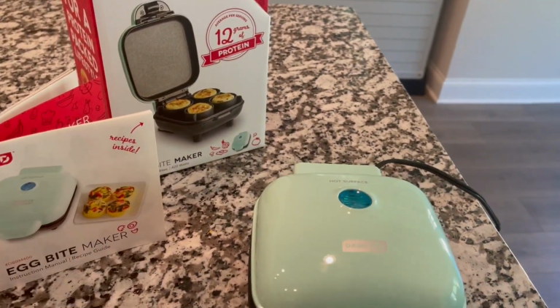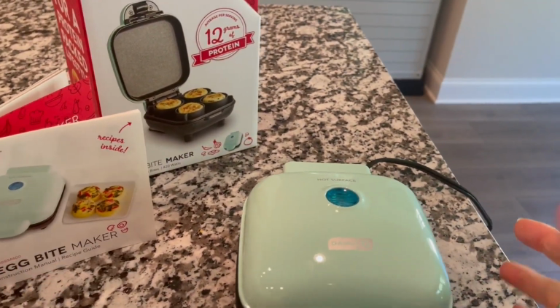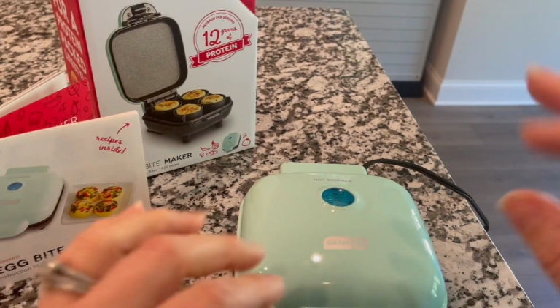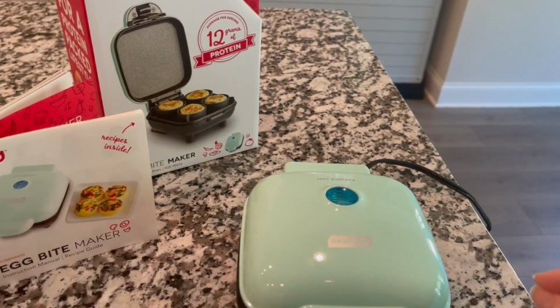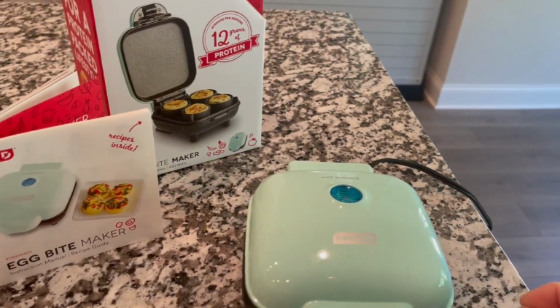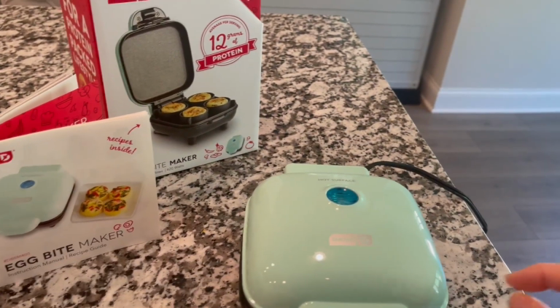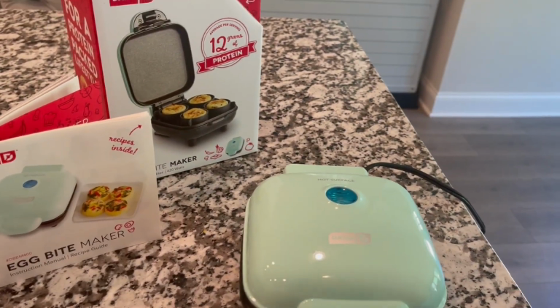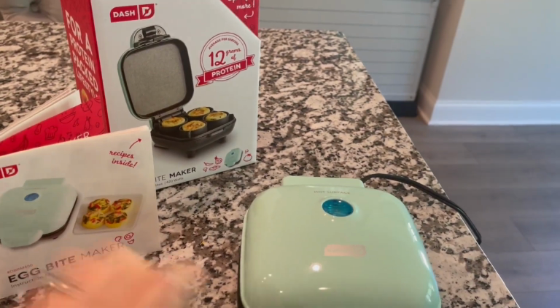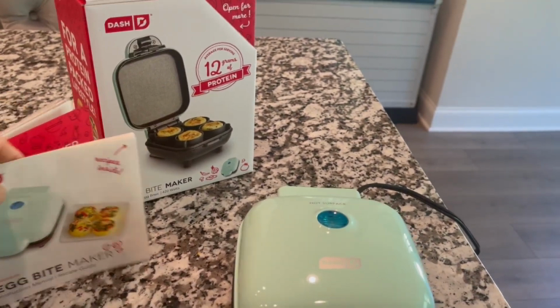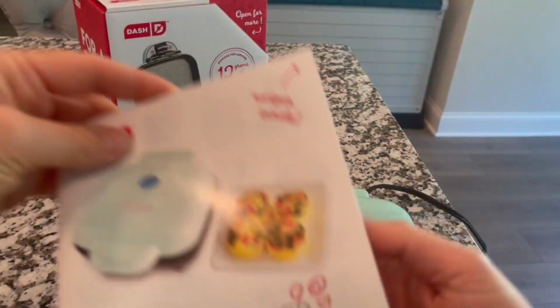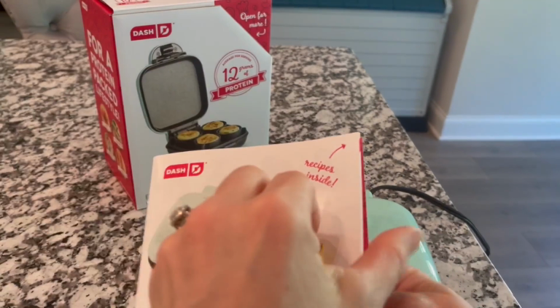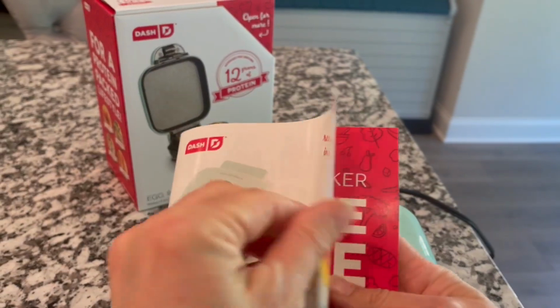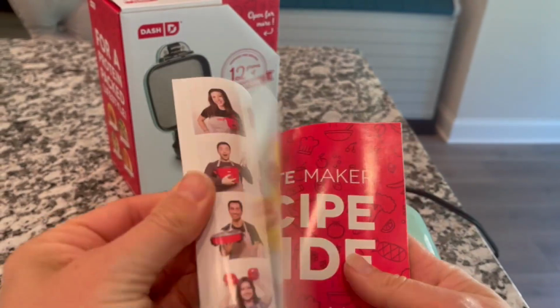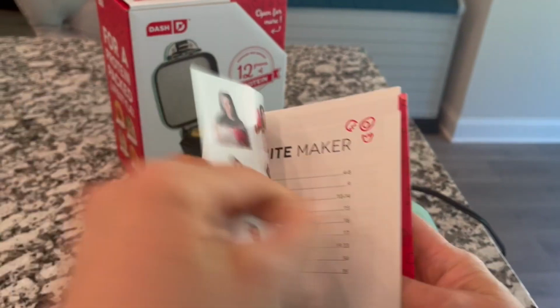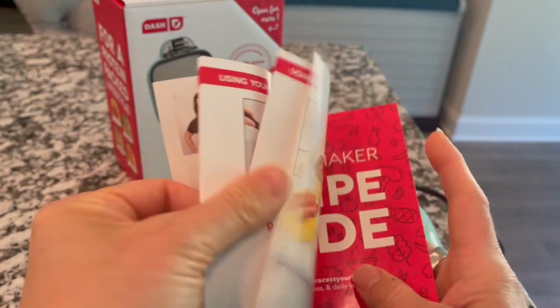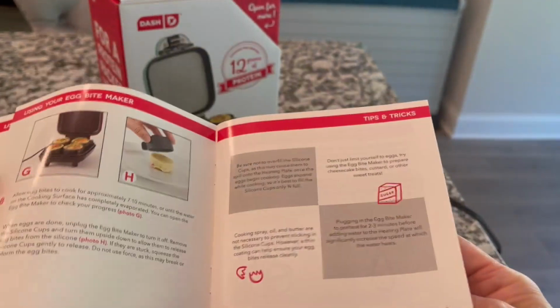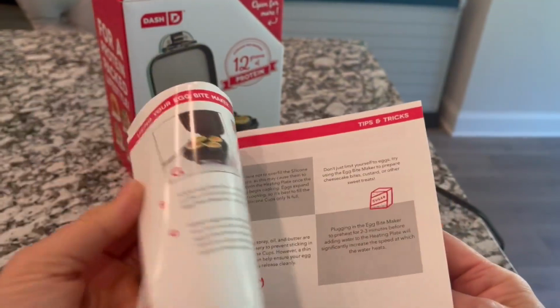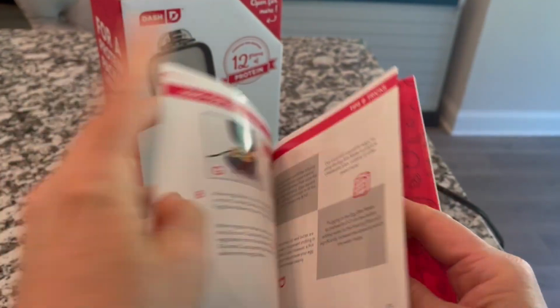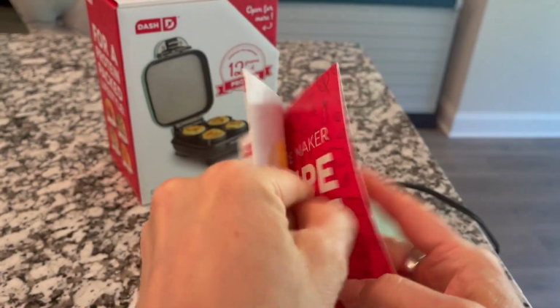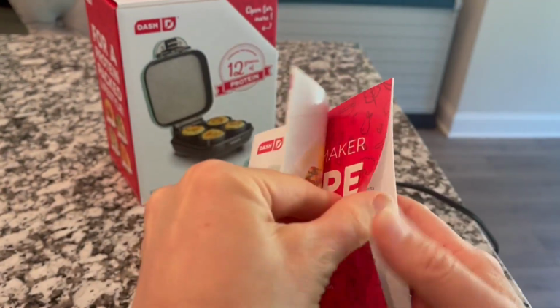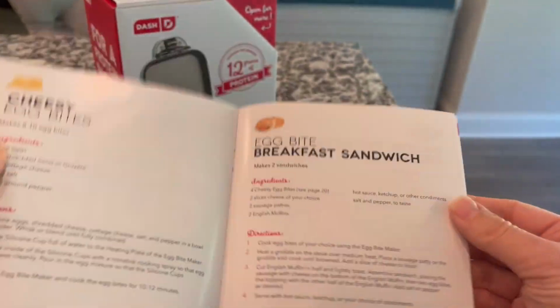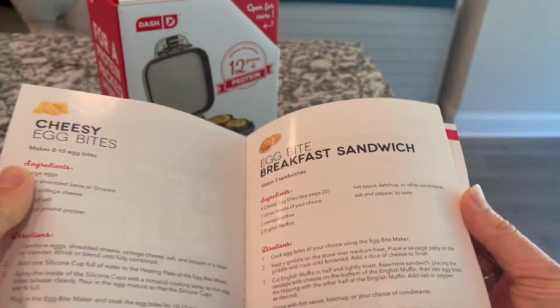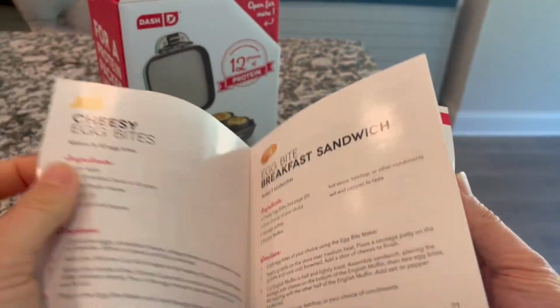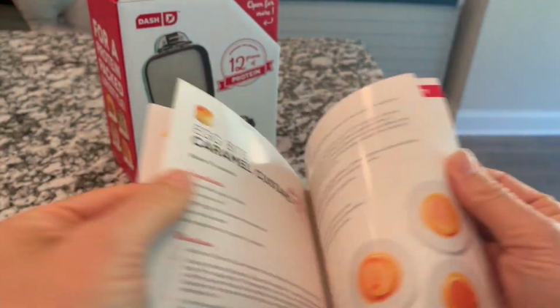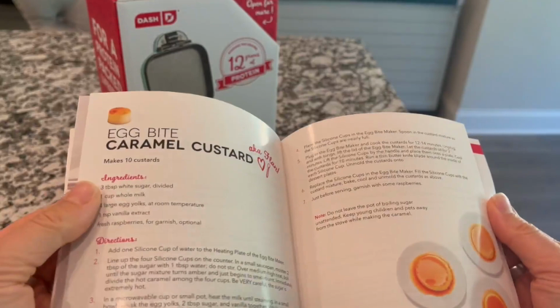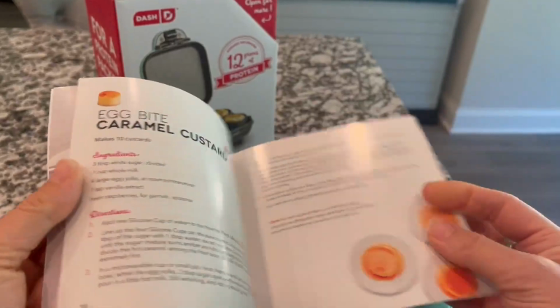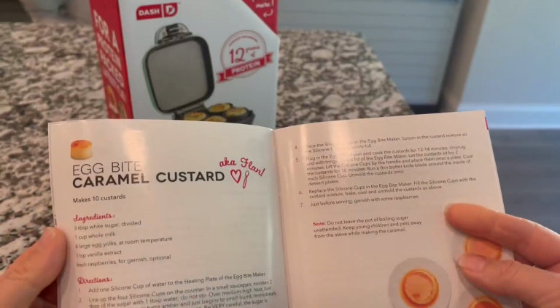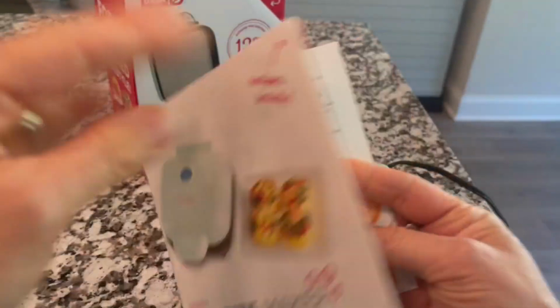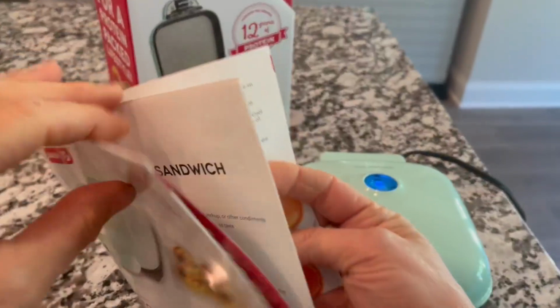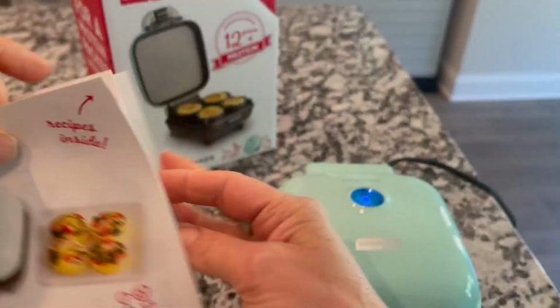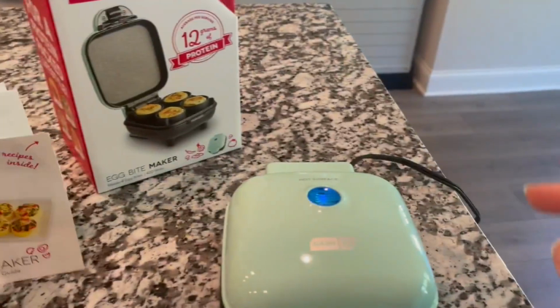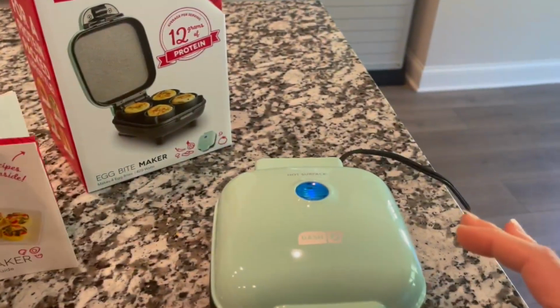It is a simple device that makes four egg bites and it comes with easy to understand instructions with pictures, and also has a recipe section for all different kinds of egg bites as well as desserts. So let's get right to it.